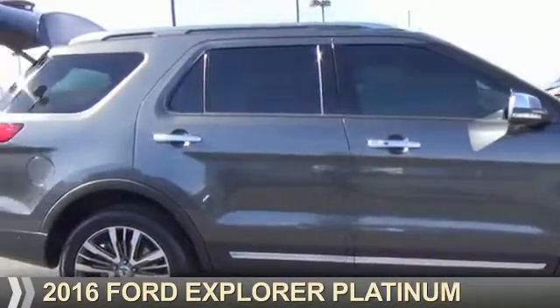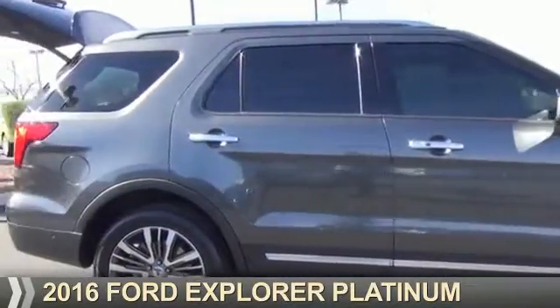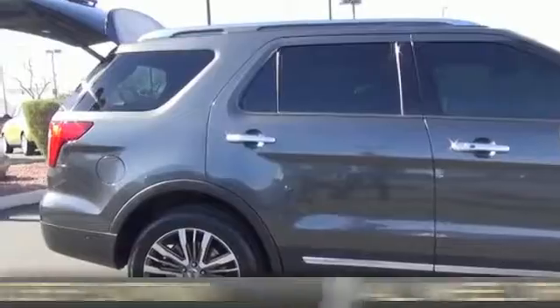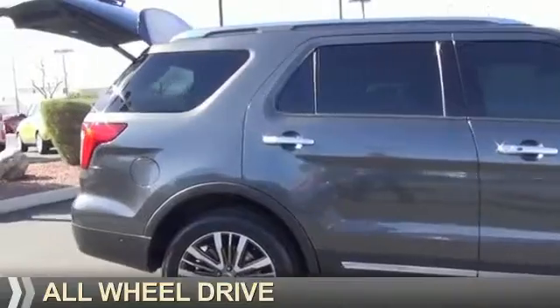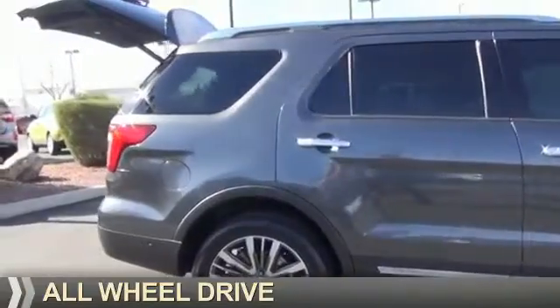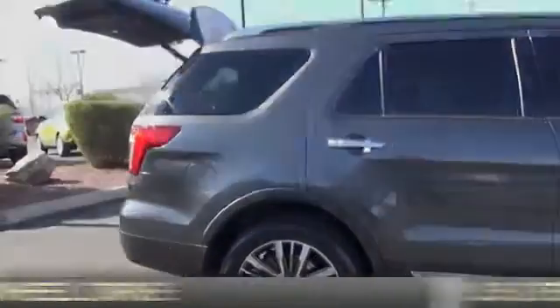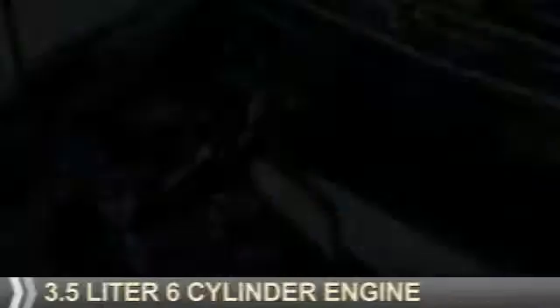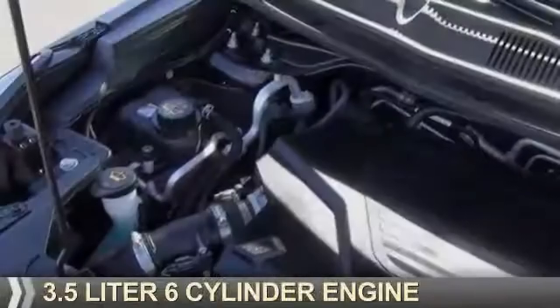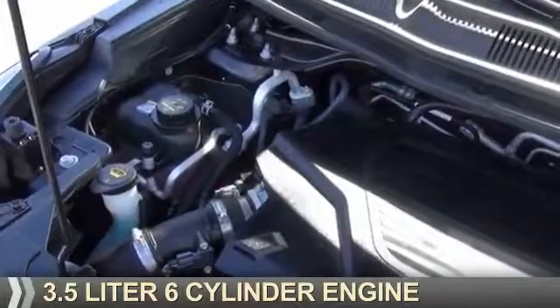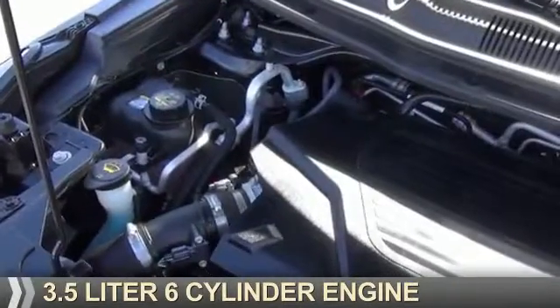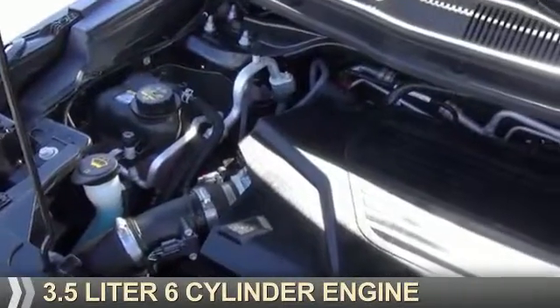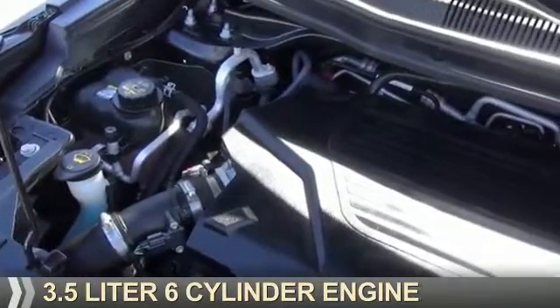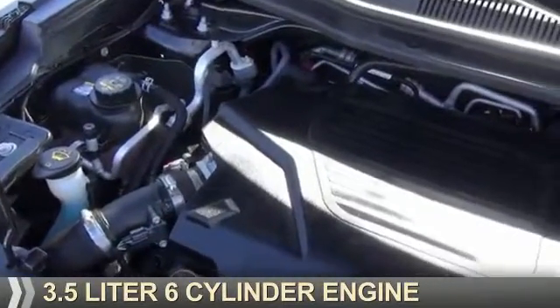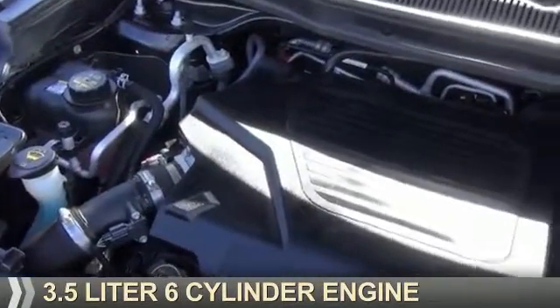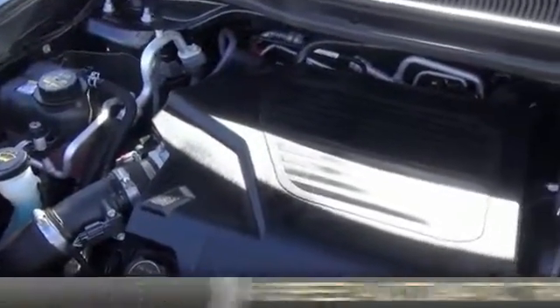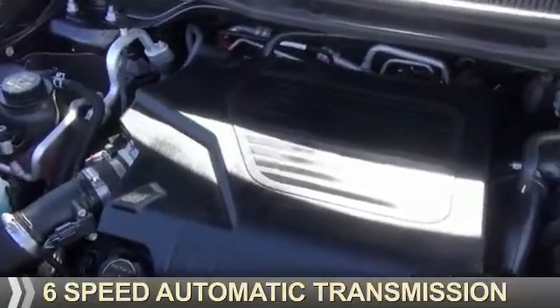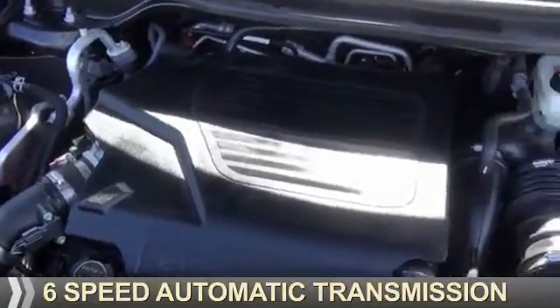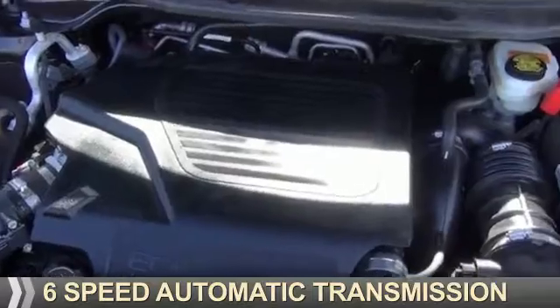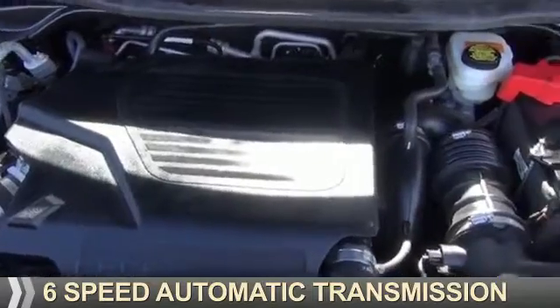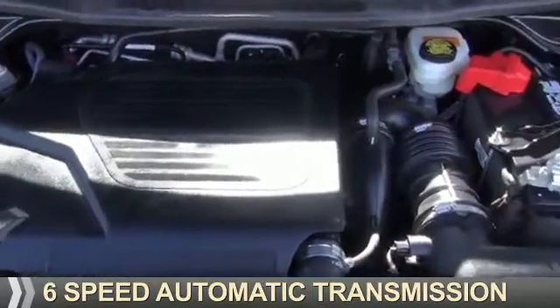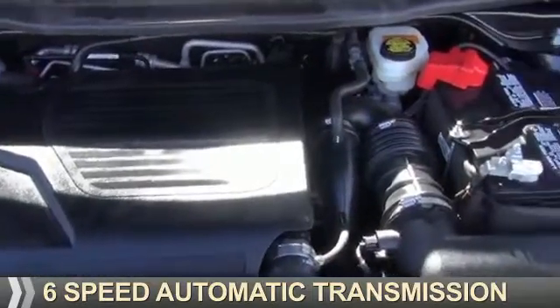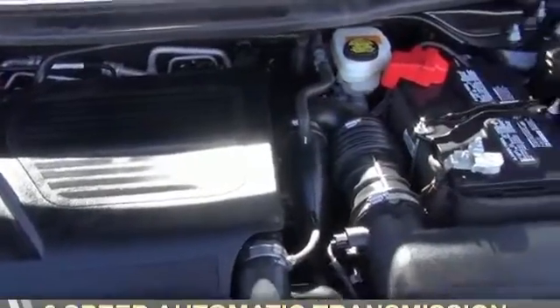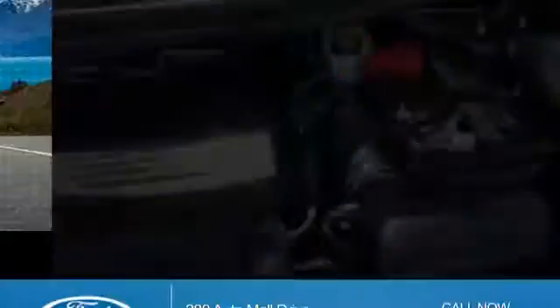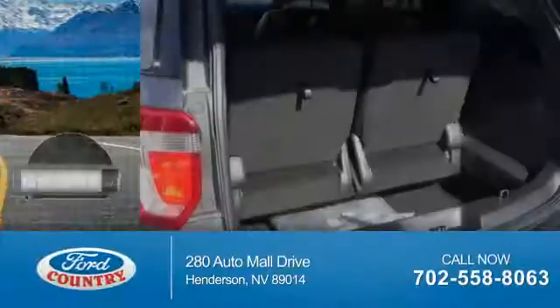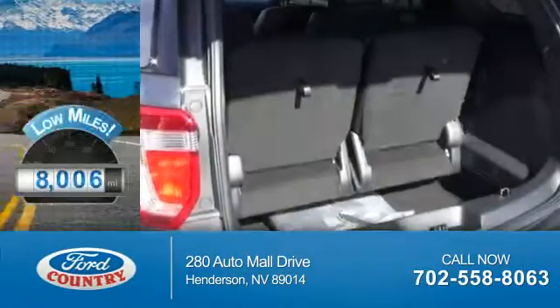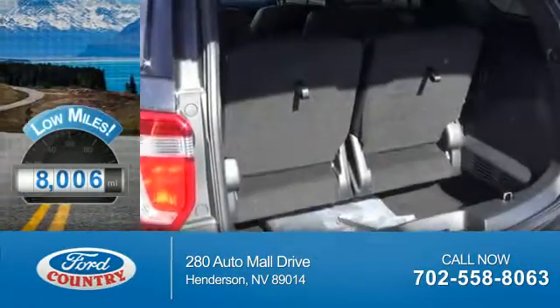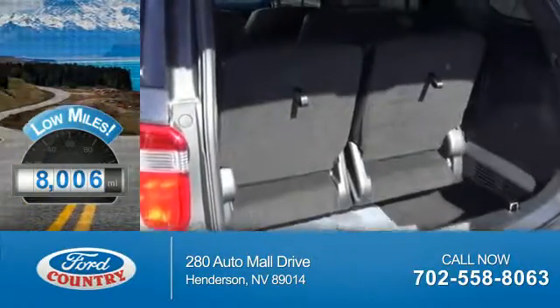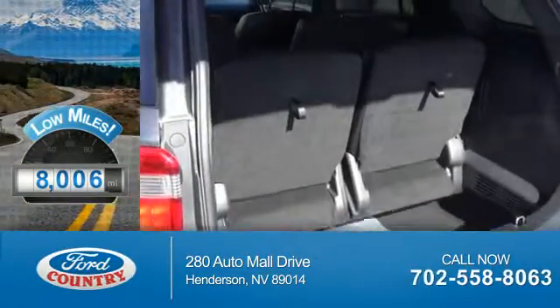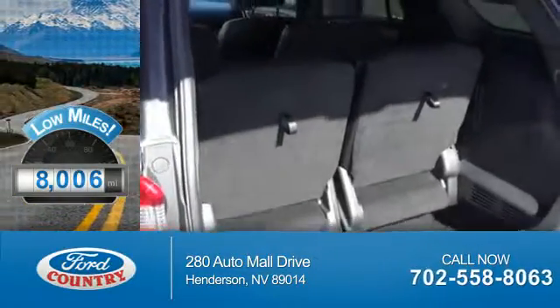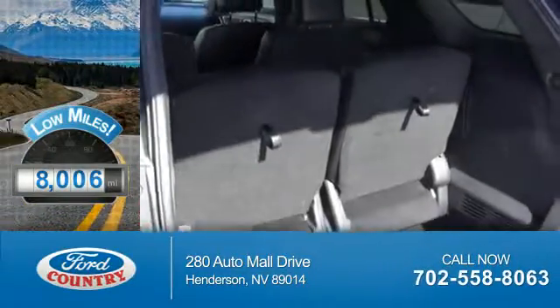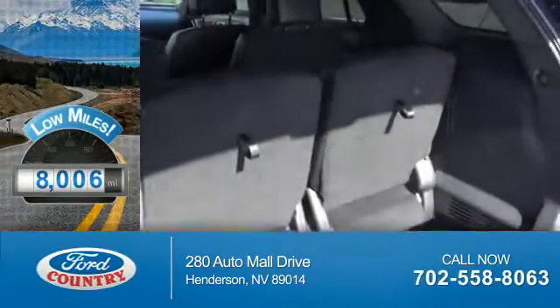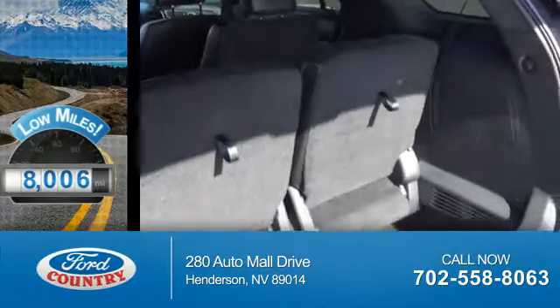It's powered by all-wheel drive, a 3.5 liter 6-cylinder engine, and a 6-speed automatic transmission. With fewer than 9,000 miles, this vehicle is like new.